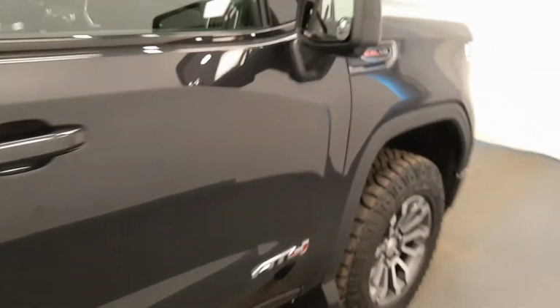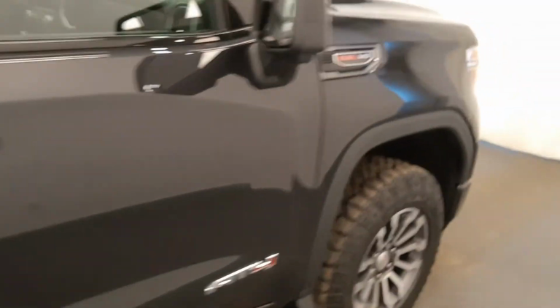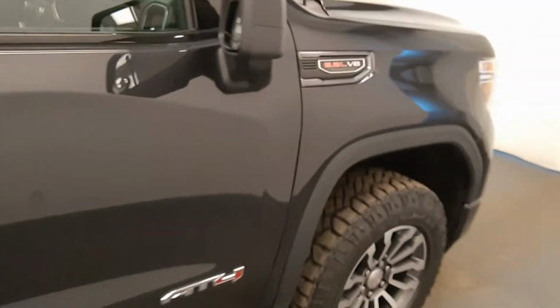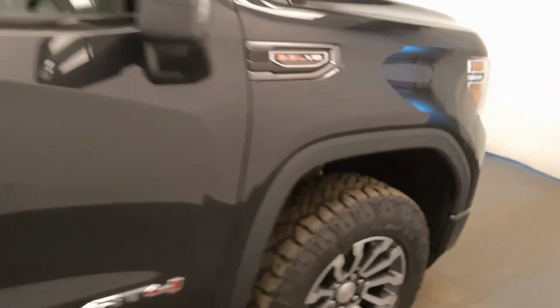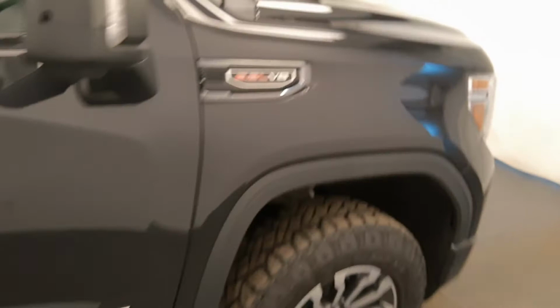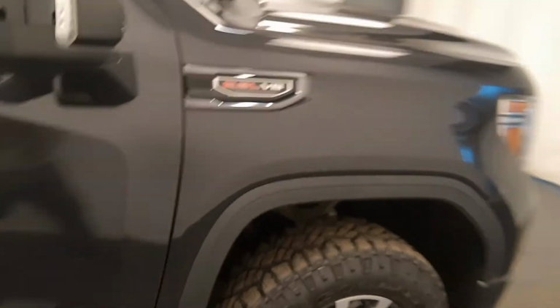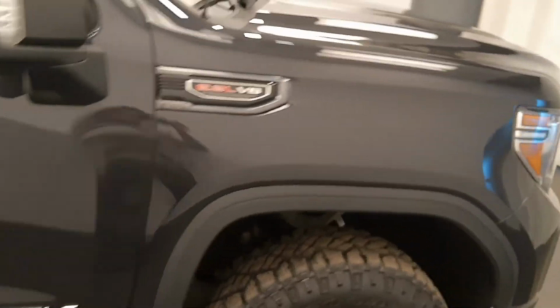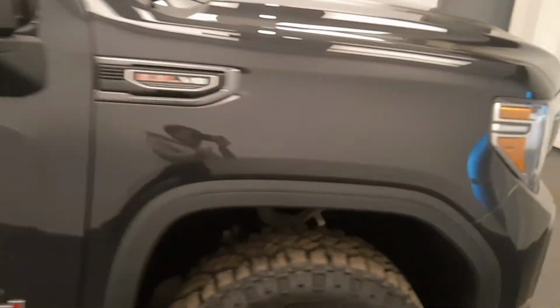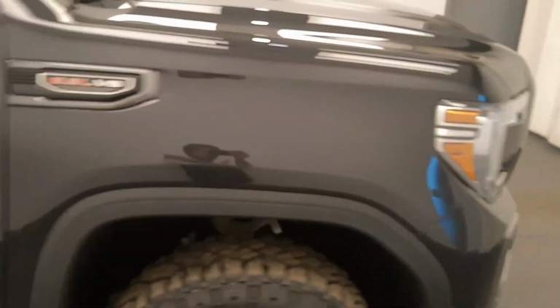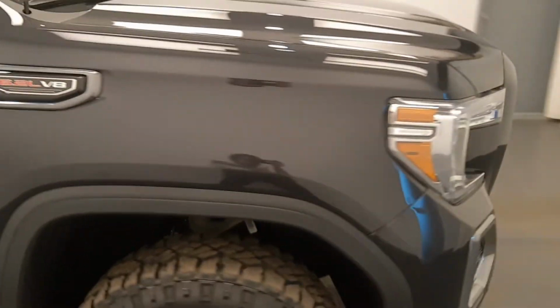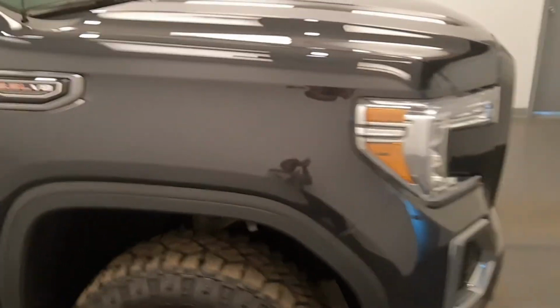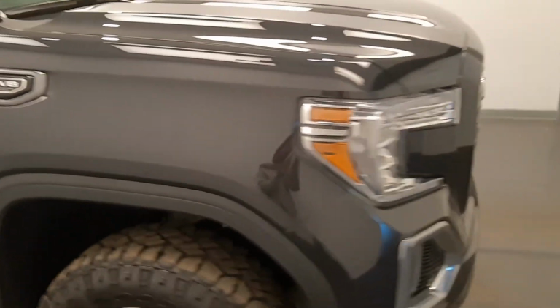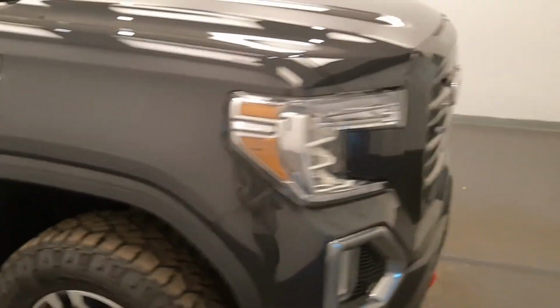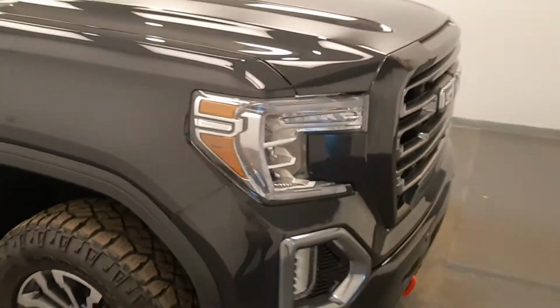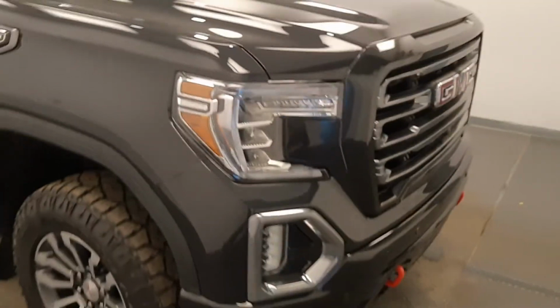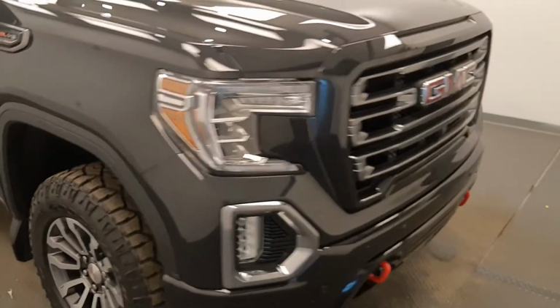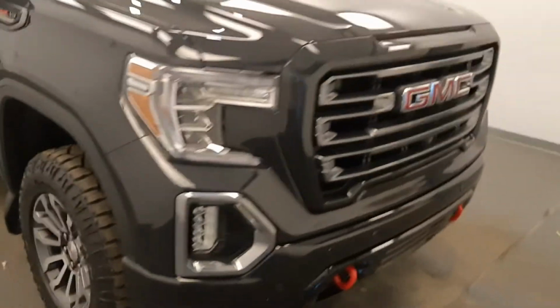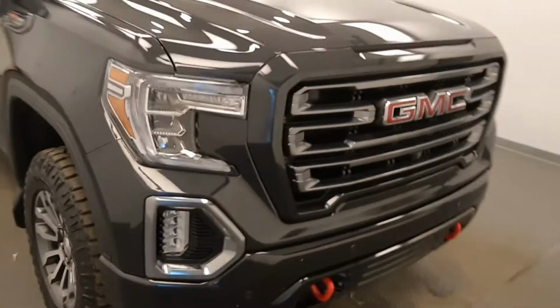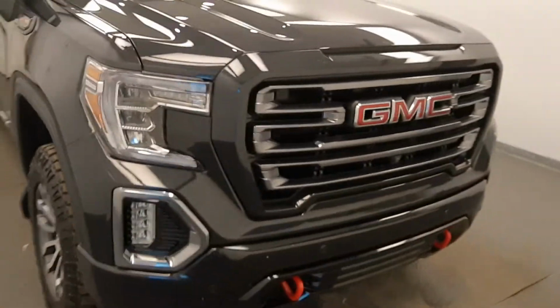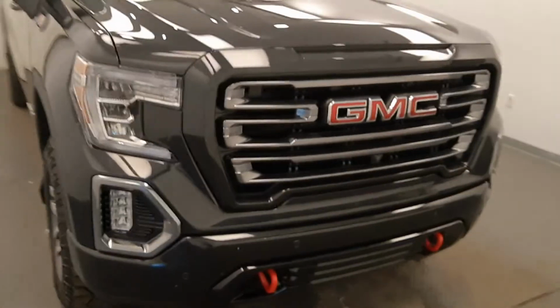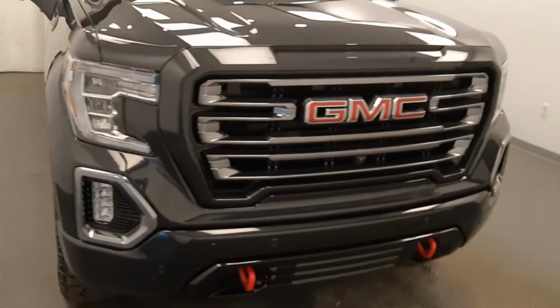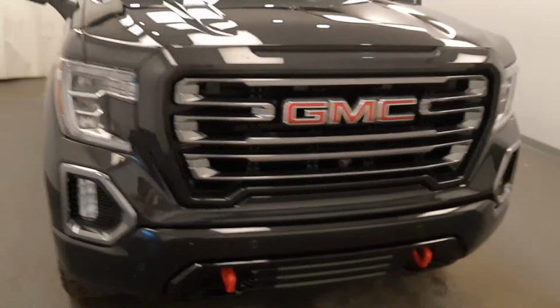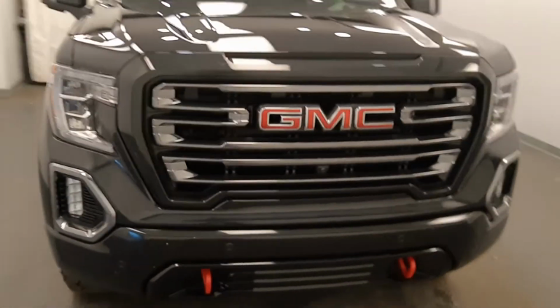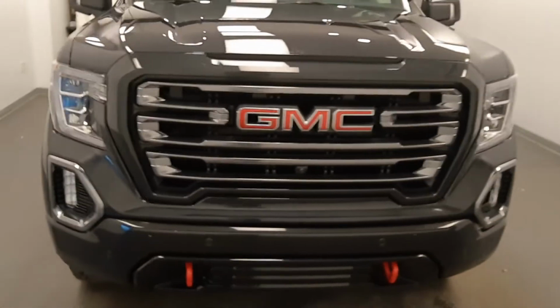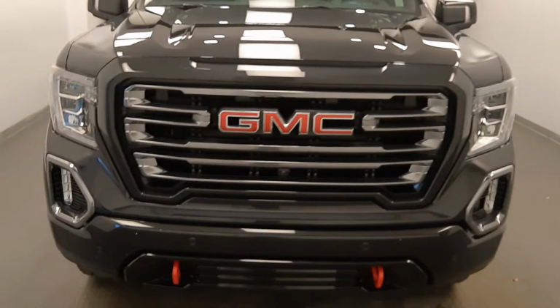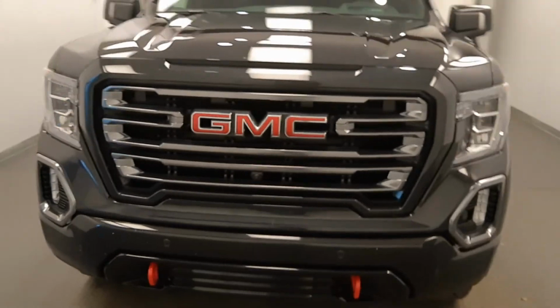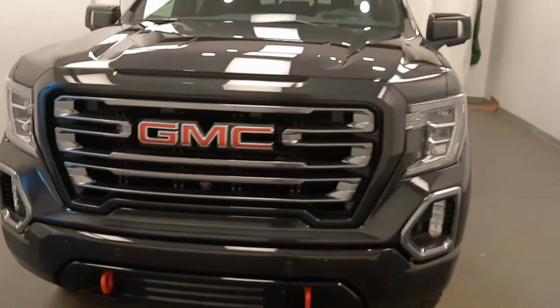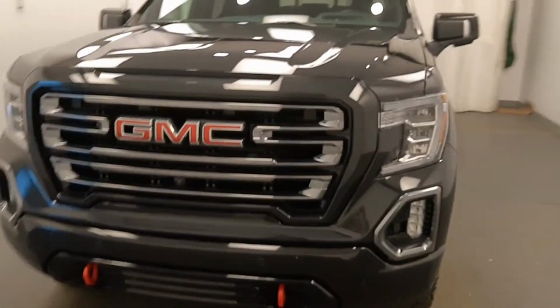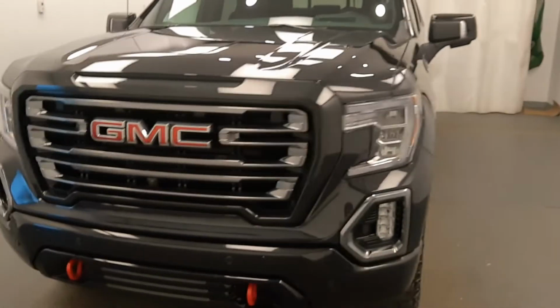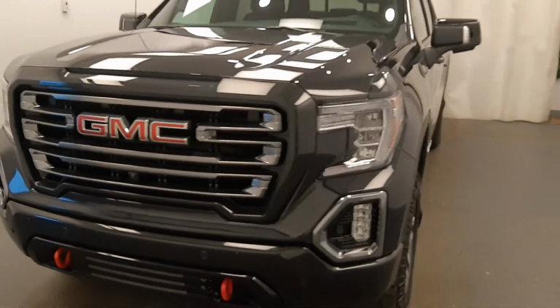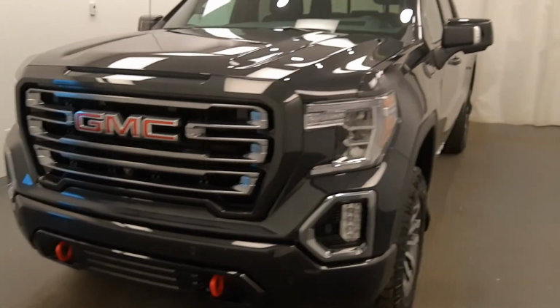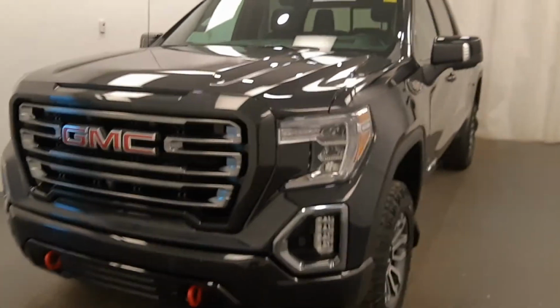Once again, we're viewing stock number 216338, a 2020 GMC 1500 AT4, and our exterior colour is black.